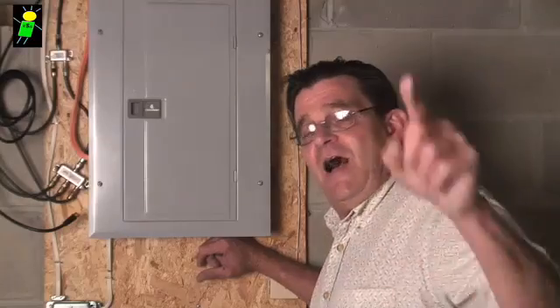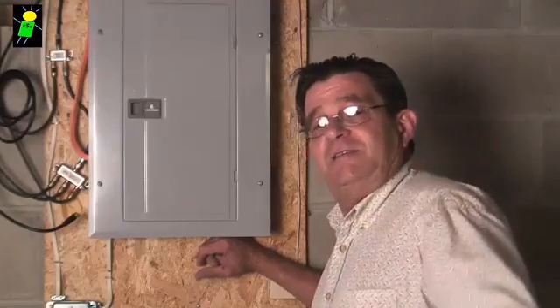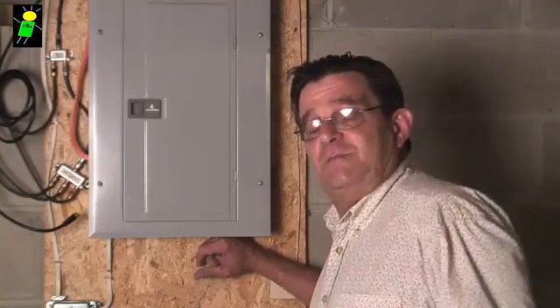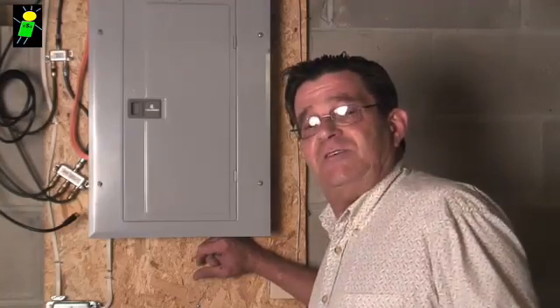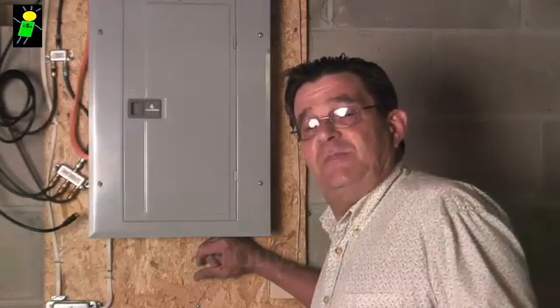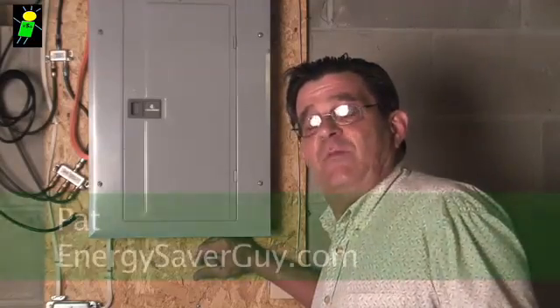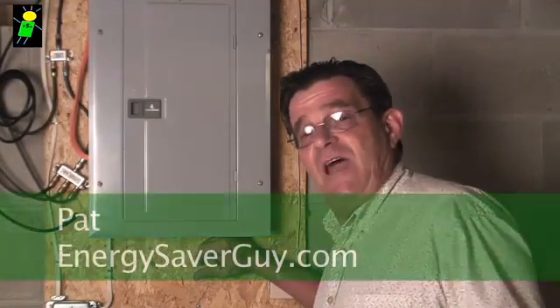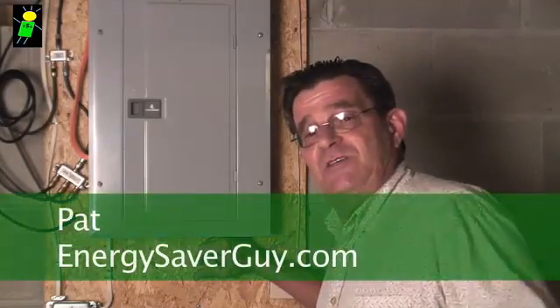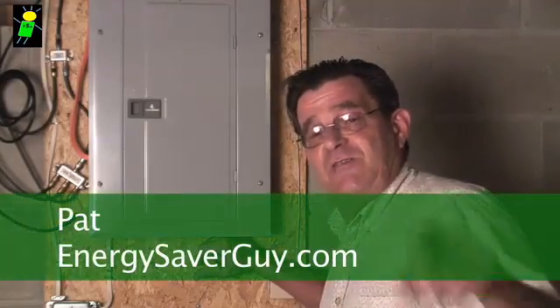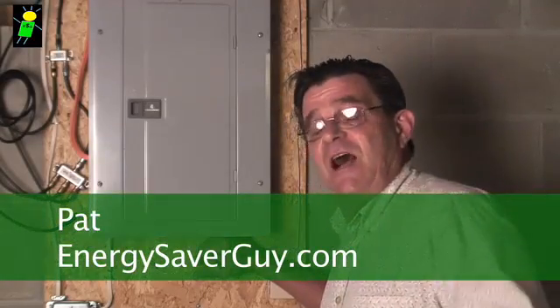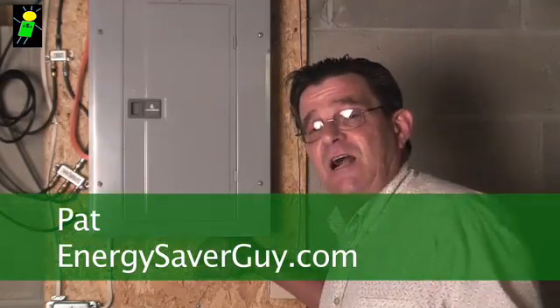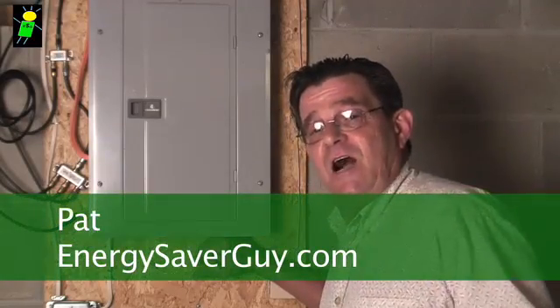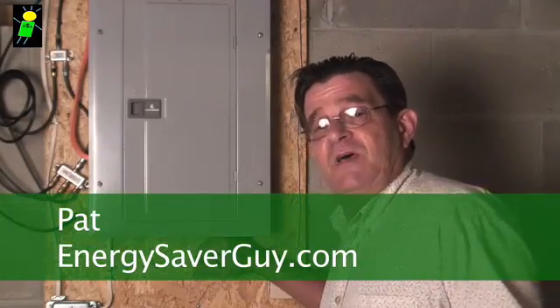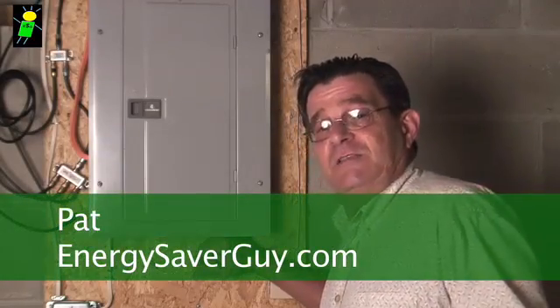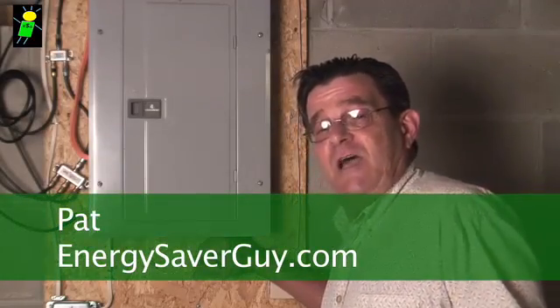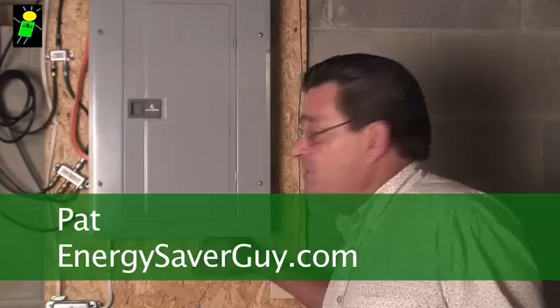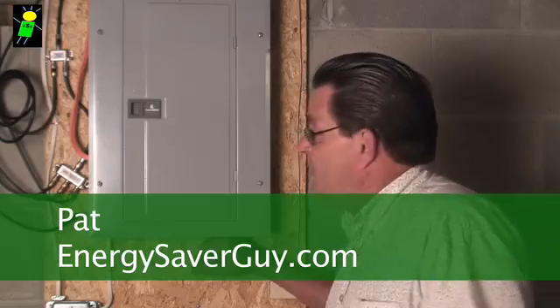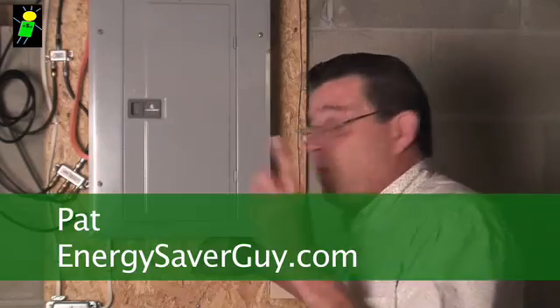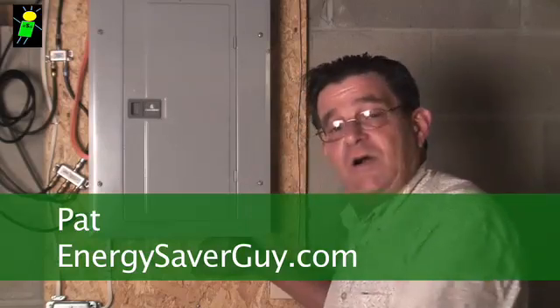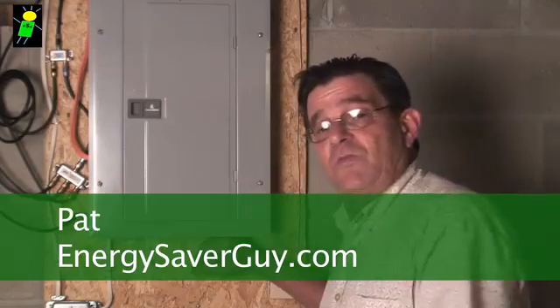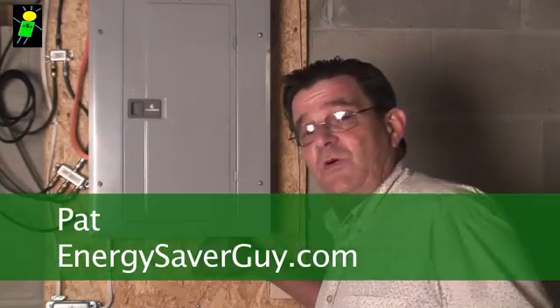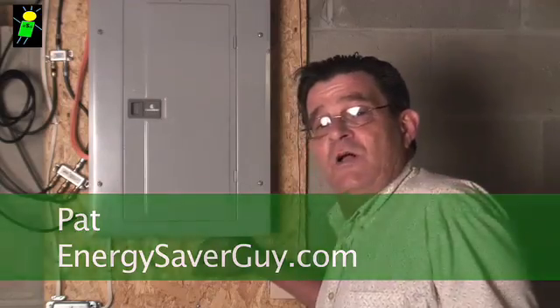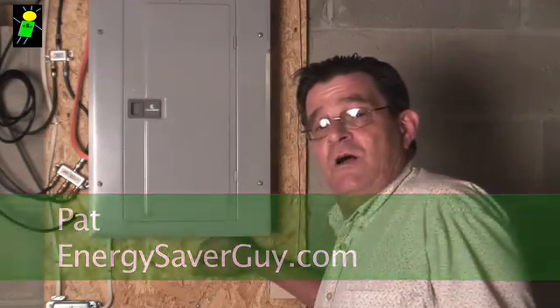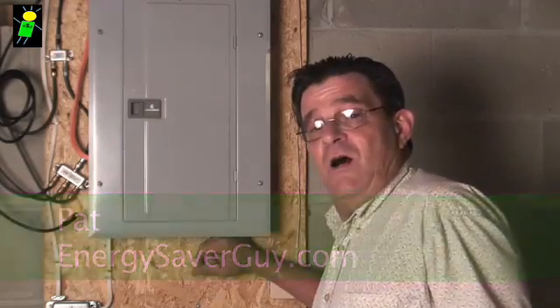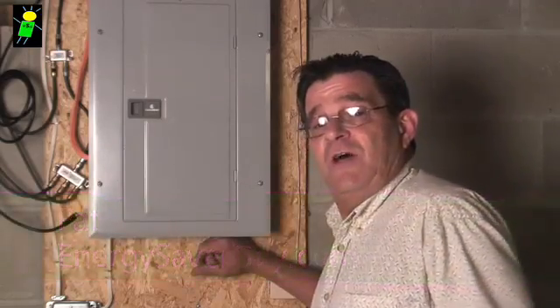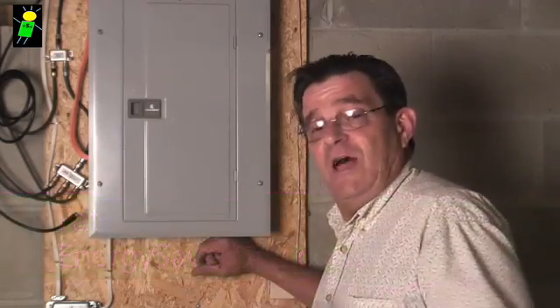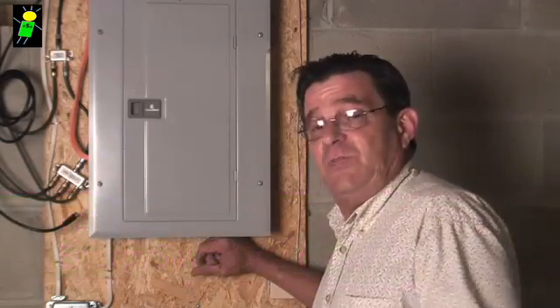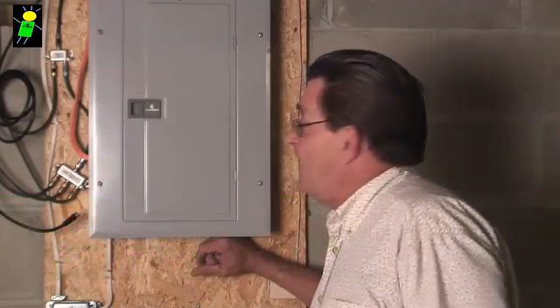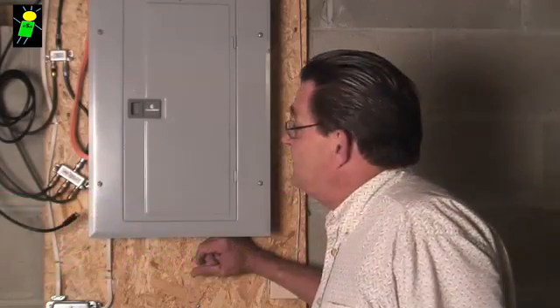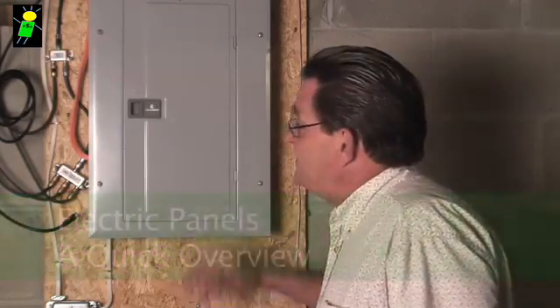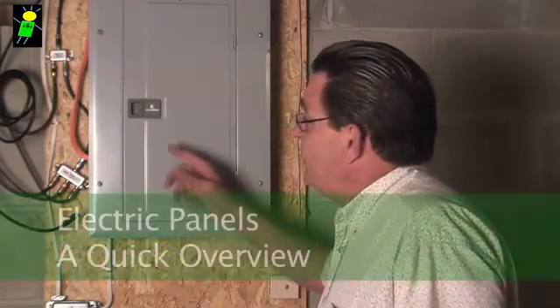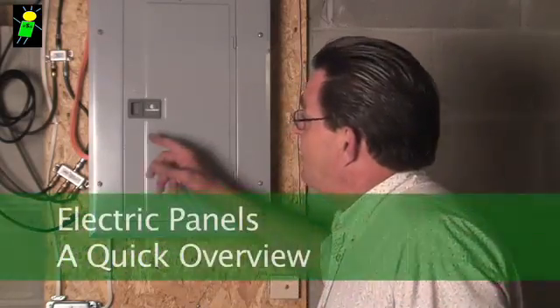Hi, this is Passionate Pat with EnergySaverGuide.com. Today we're just doing a quick overview of an electric panel. Let's take a look.